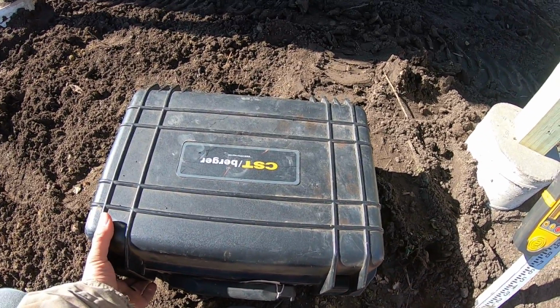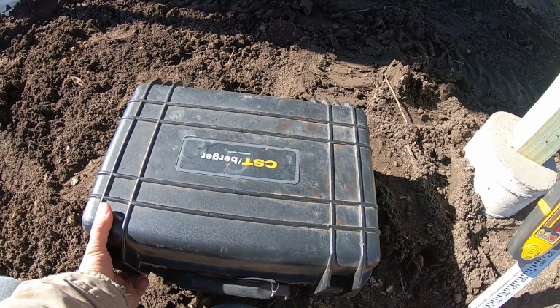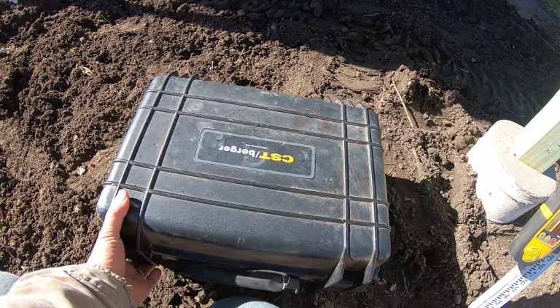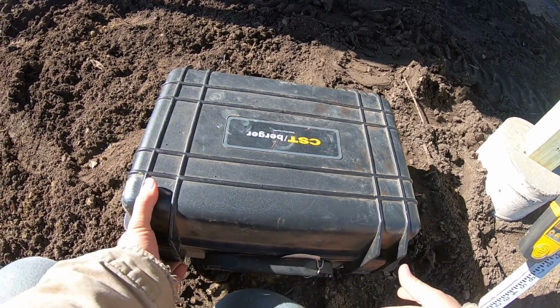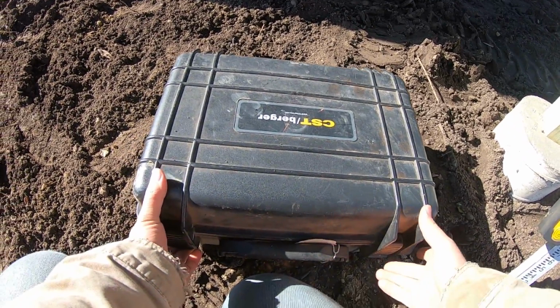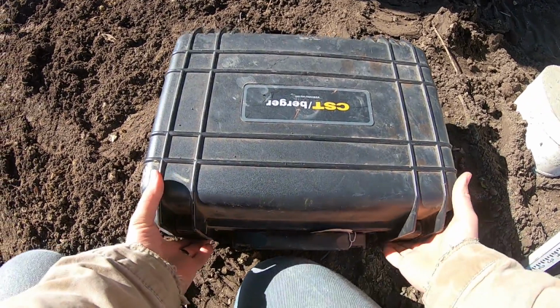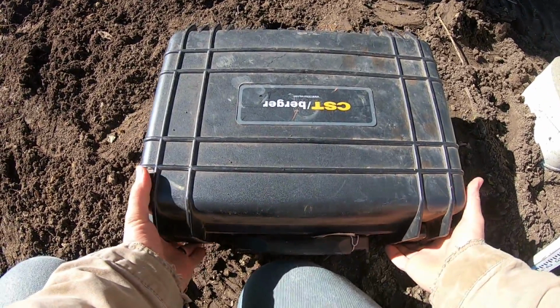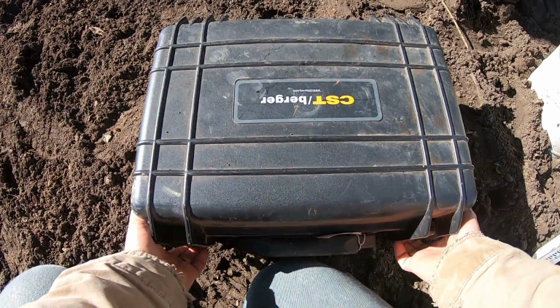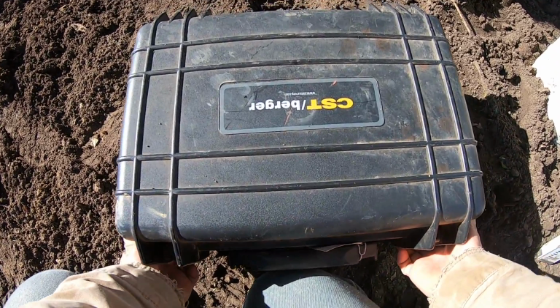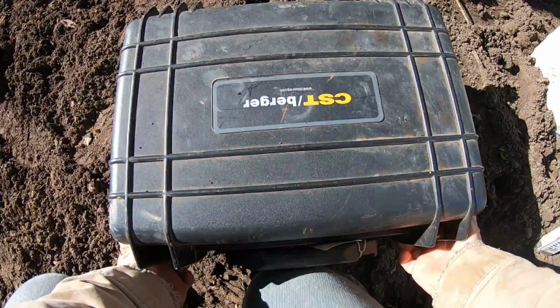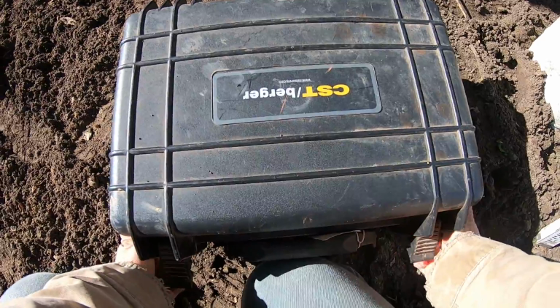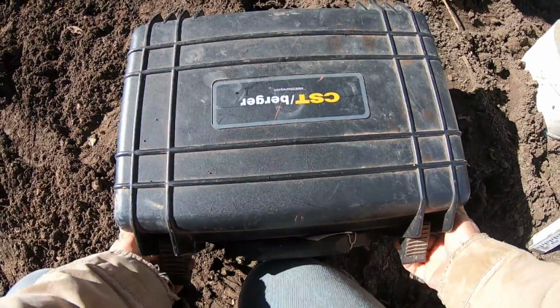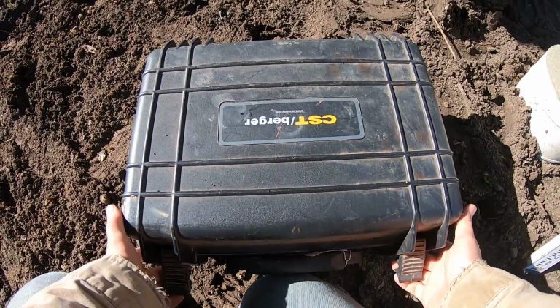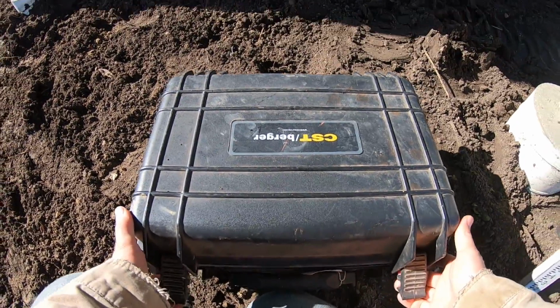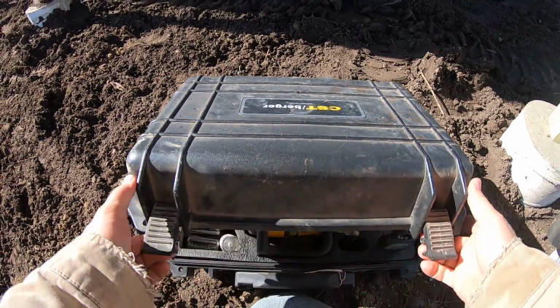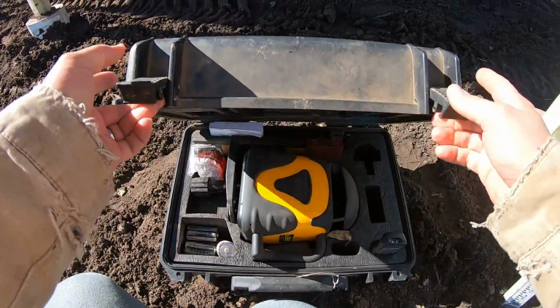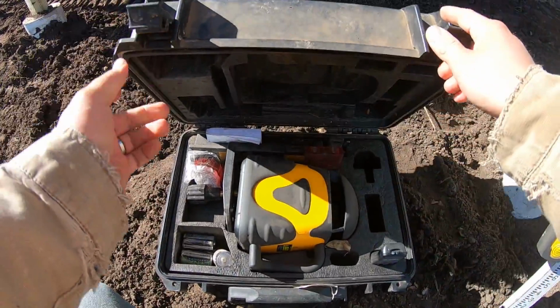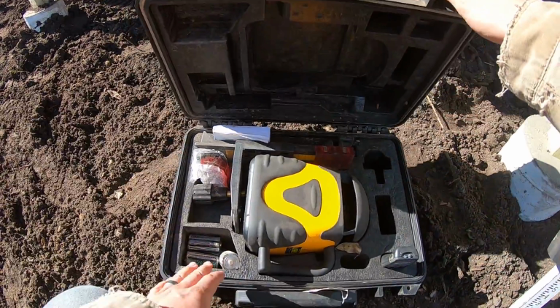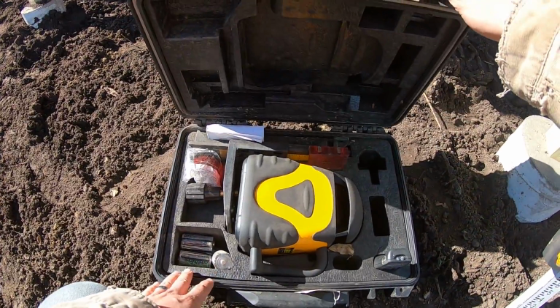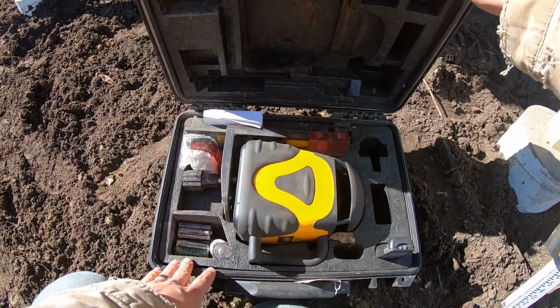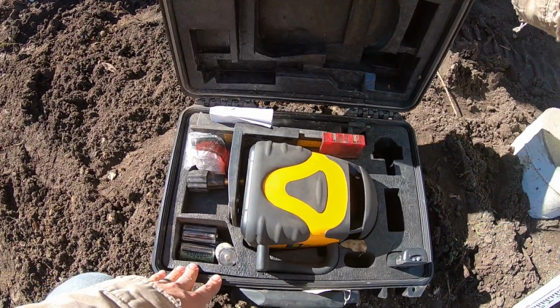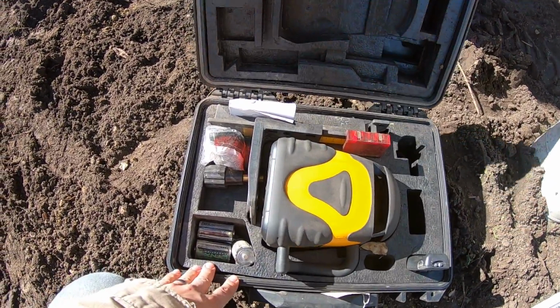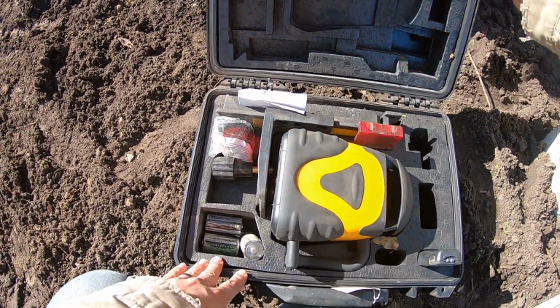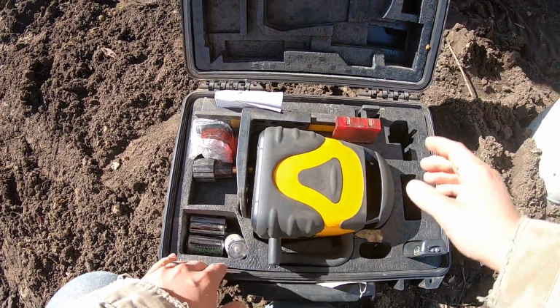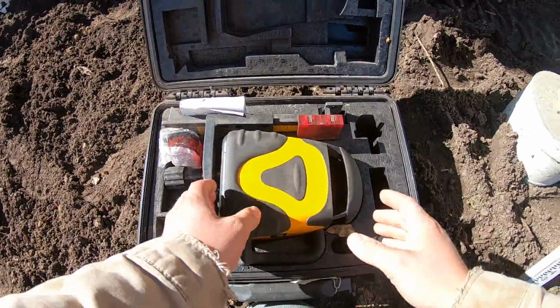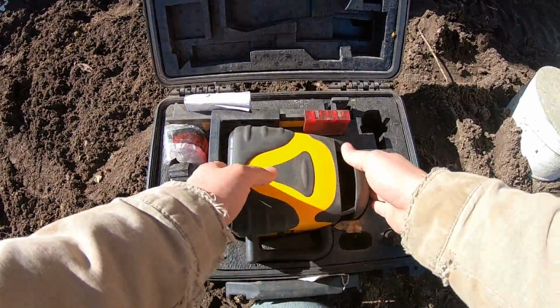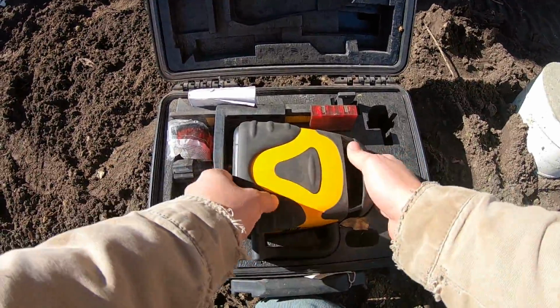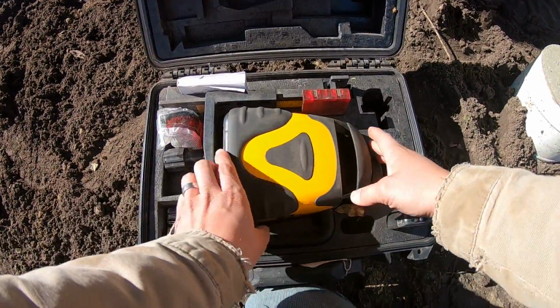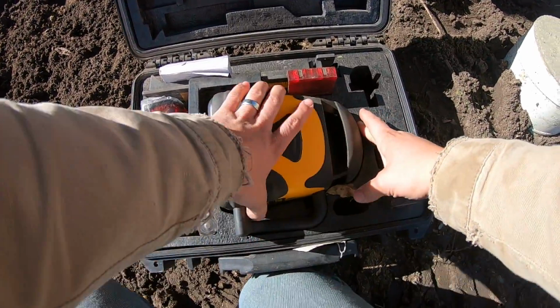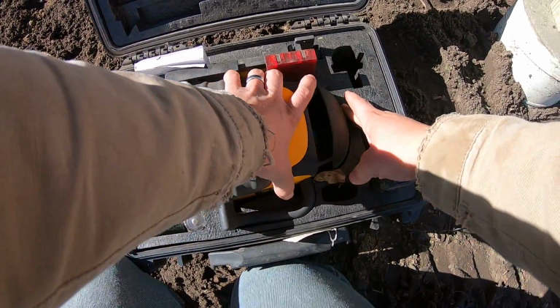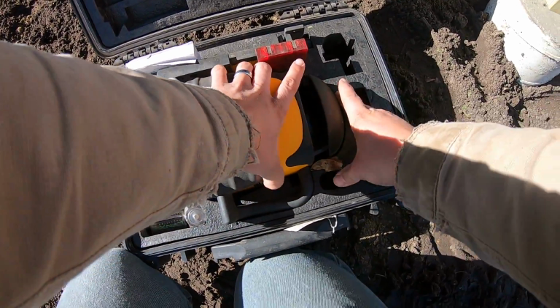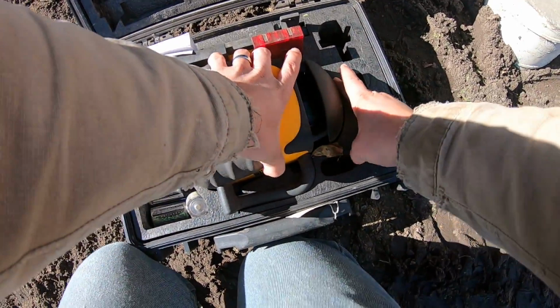Hey, my name is Ben. Thanks for stopping by. Today I want to show you the setup process for a transit or laser level, and I'll link to one of these in the description that's very similar.